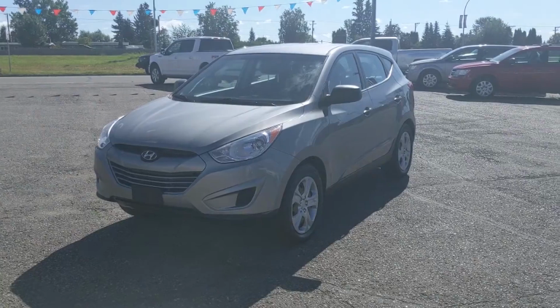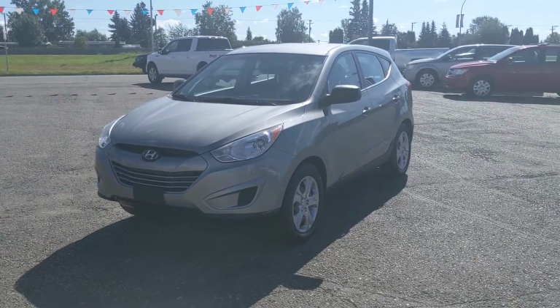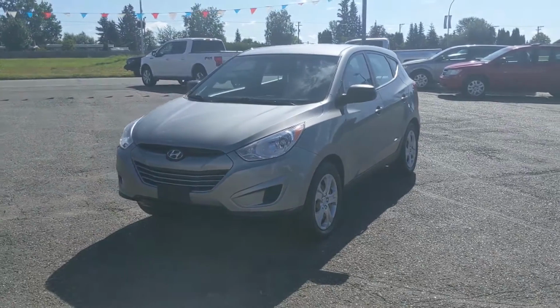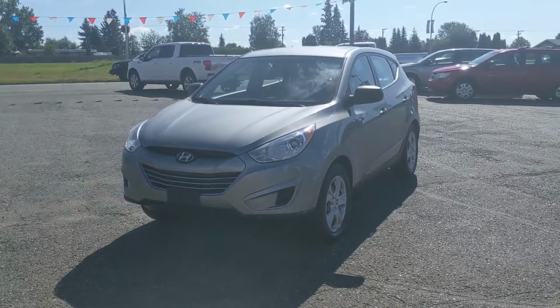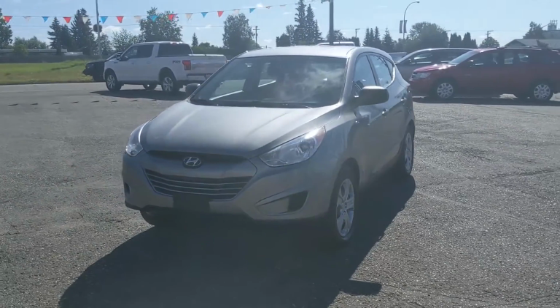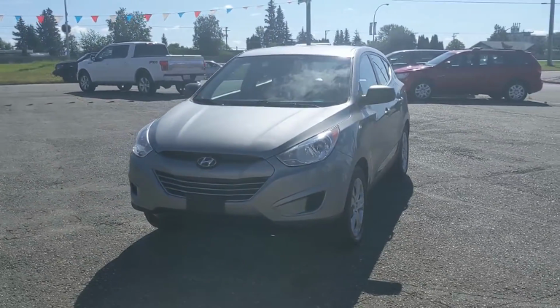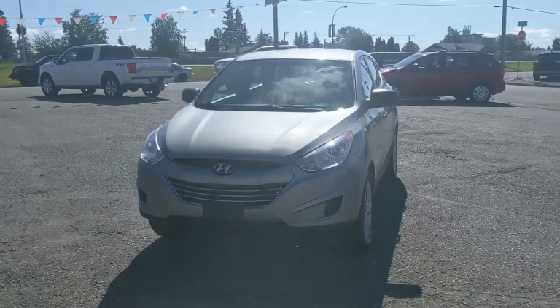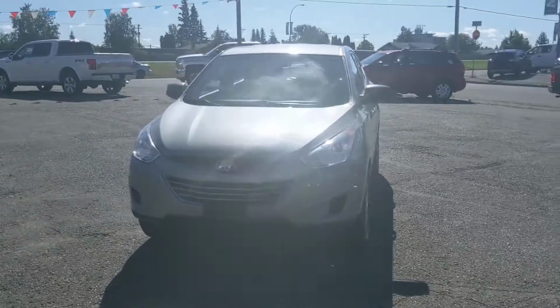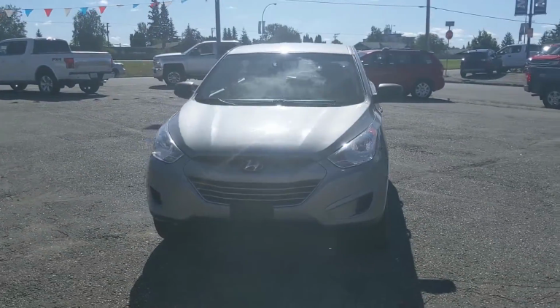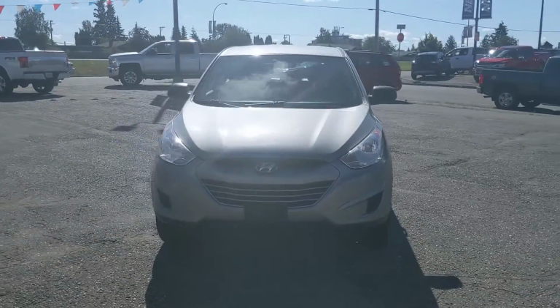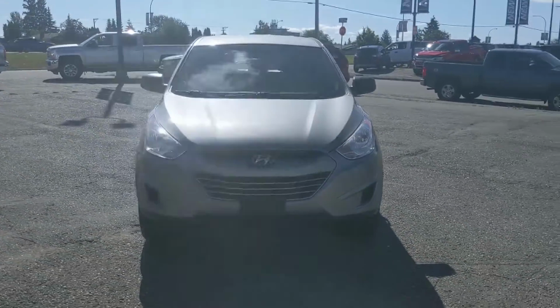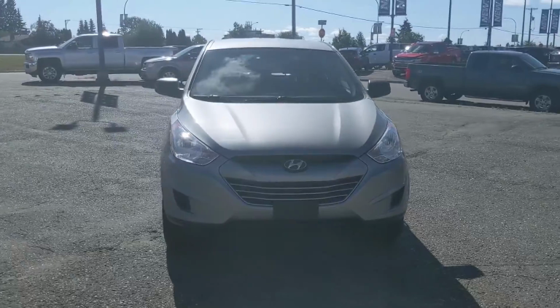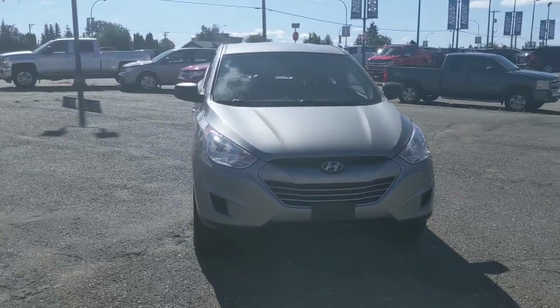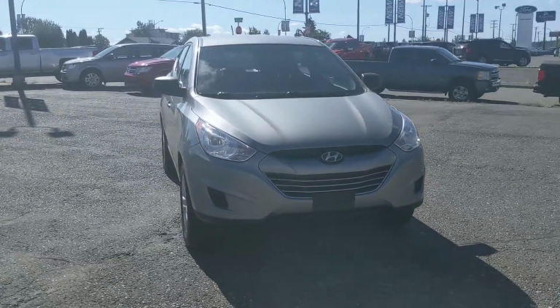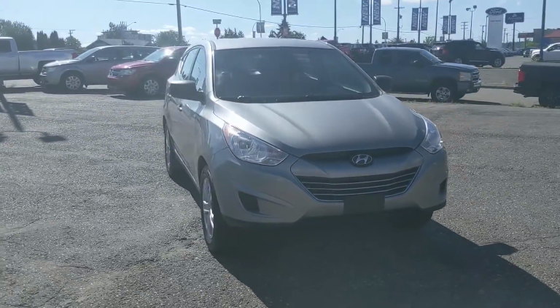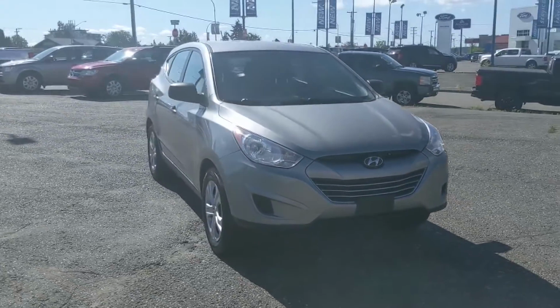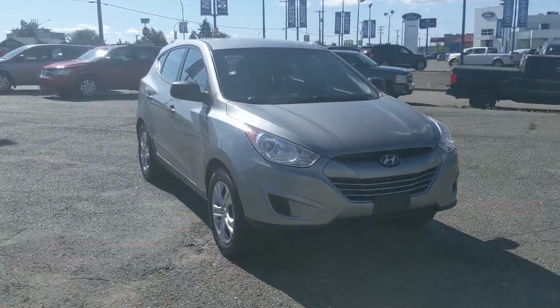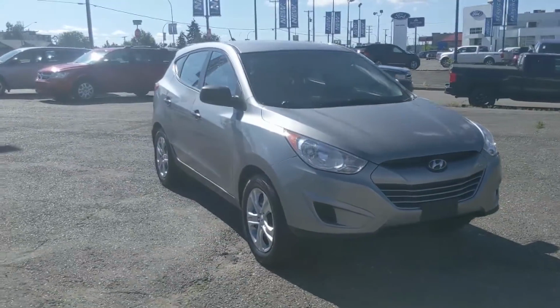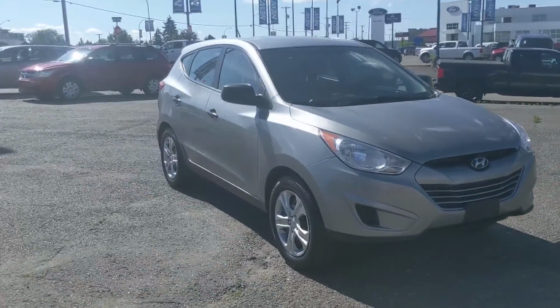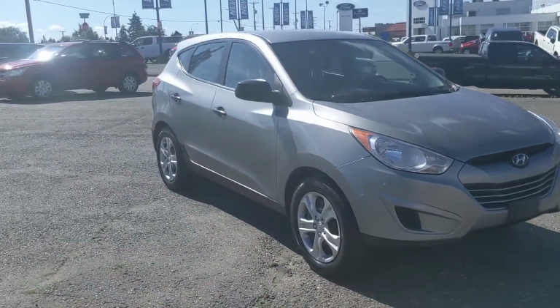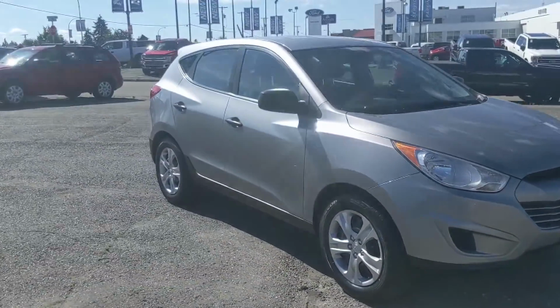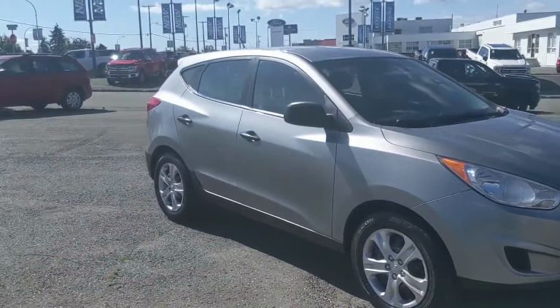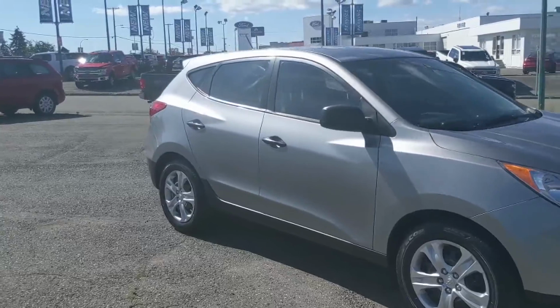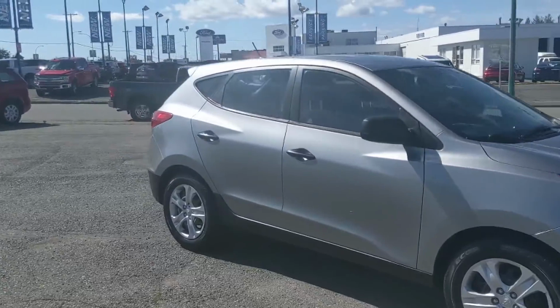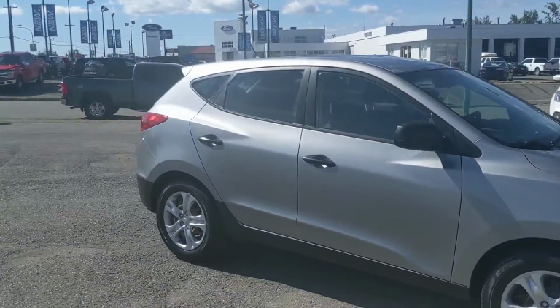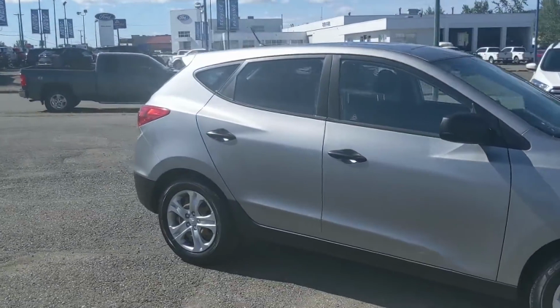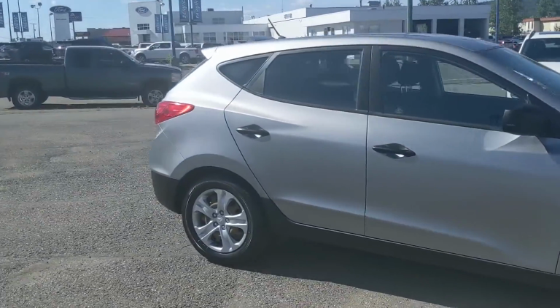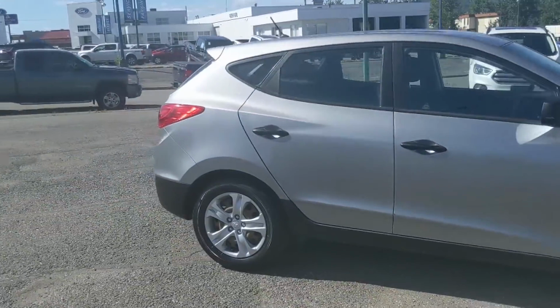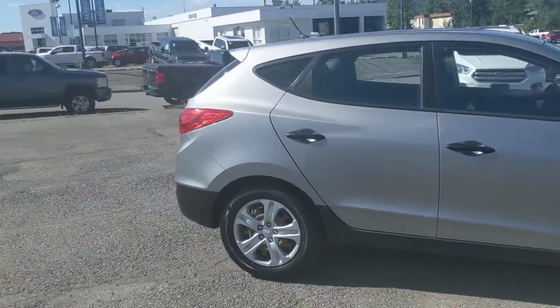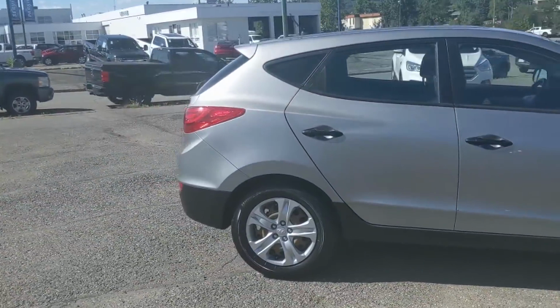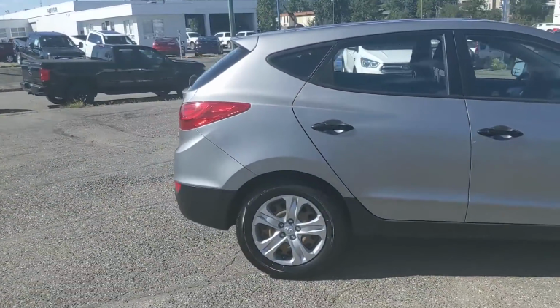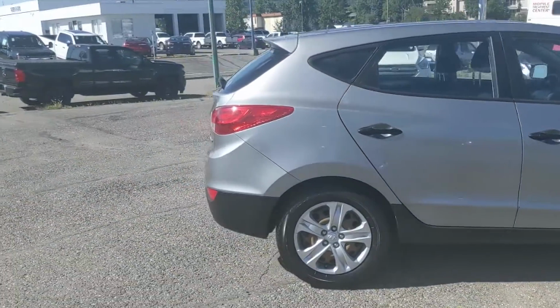Hello, this is Eric at the Prince Road Ford Premium Supercenter and we're taking a look at the 2011 Hyundai Tucson in an L trim, powered by a 2-liter engine providing excellent fuel efficiency. It's been recently detailed so it's looking nice and clean, but let's take a look inside.